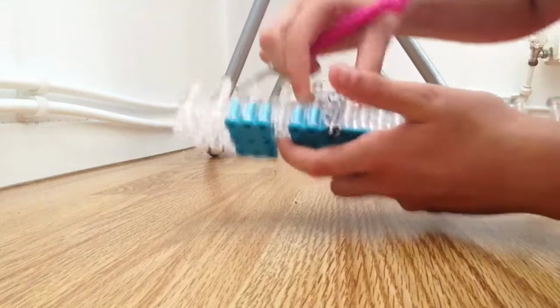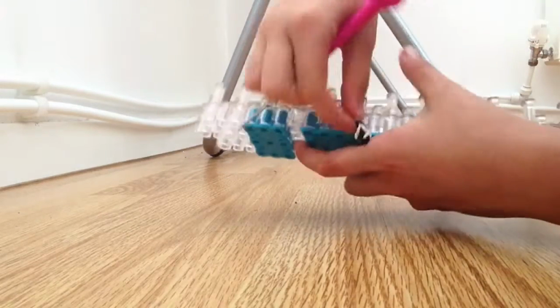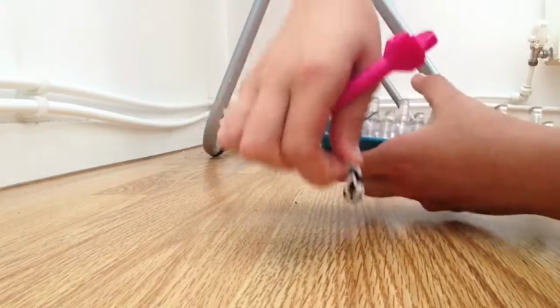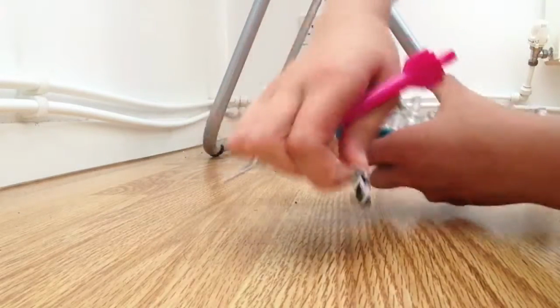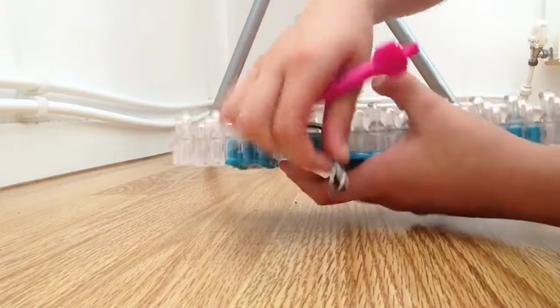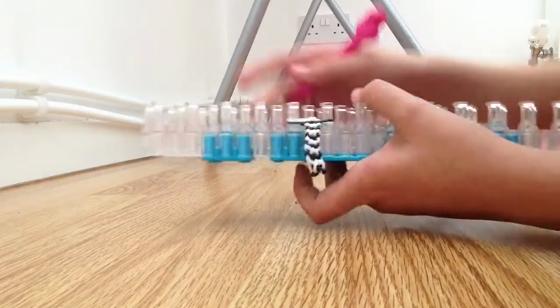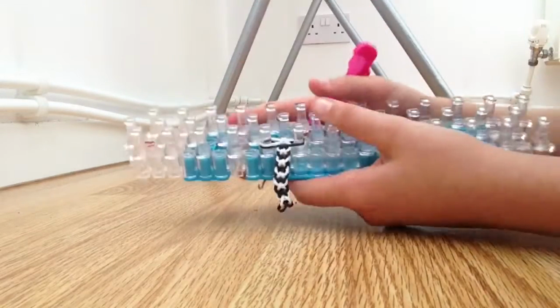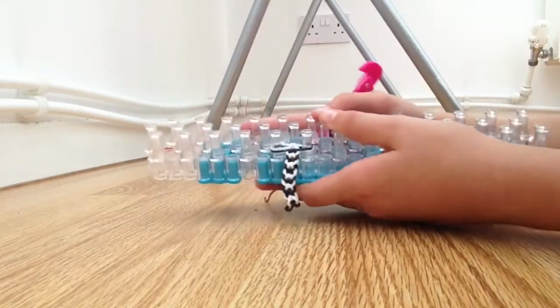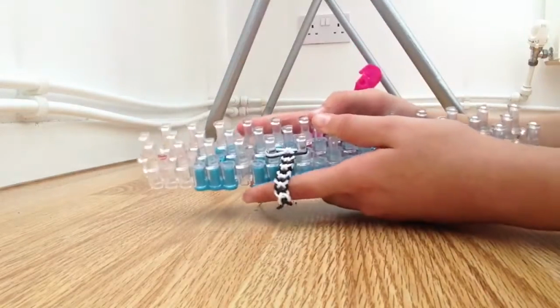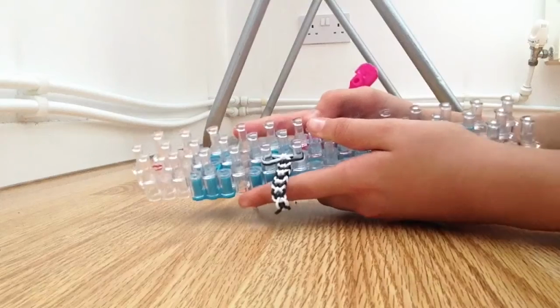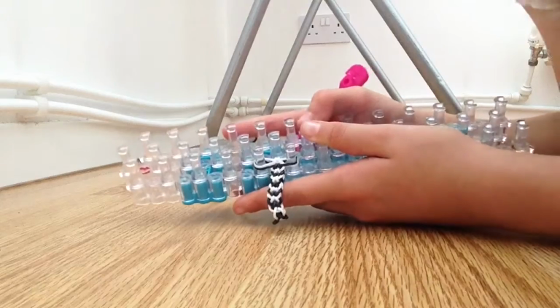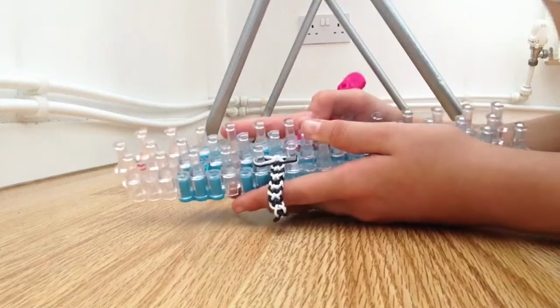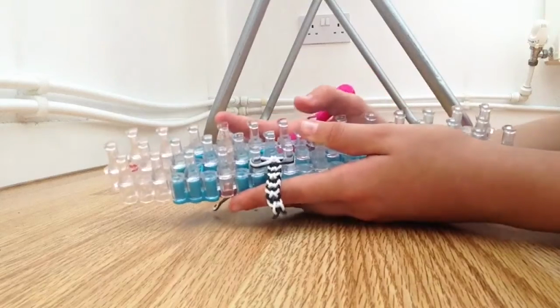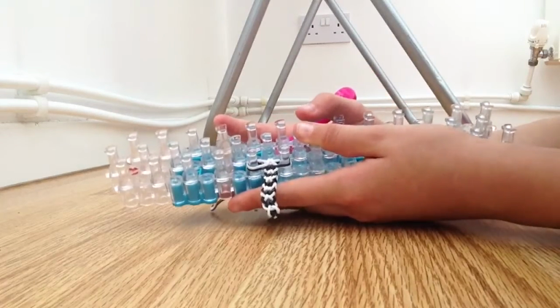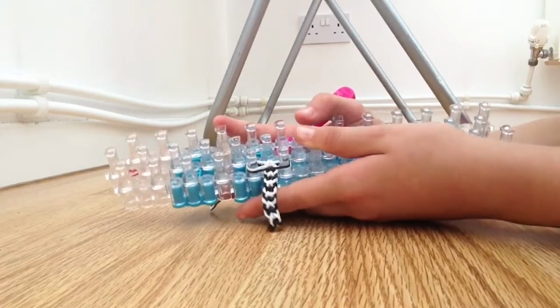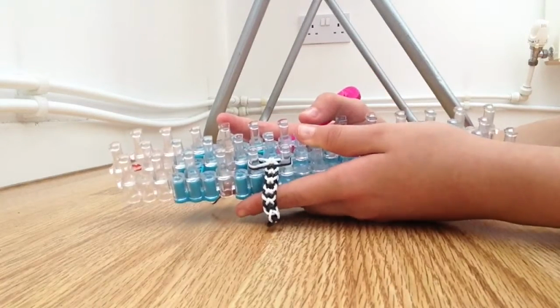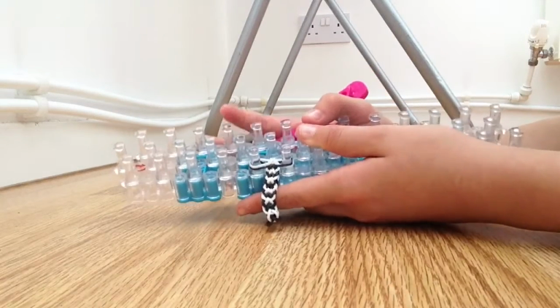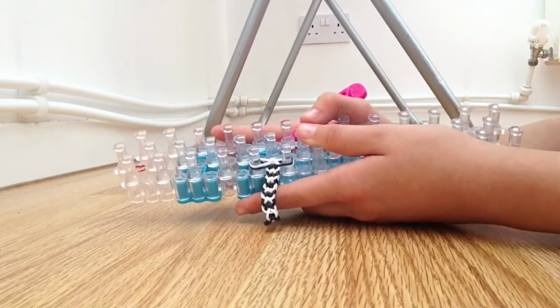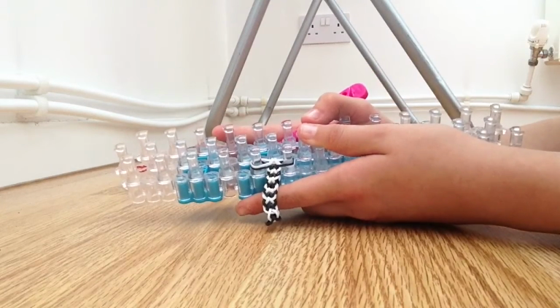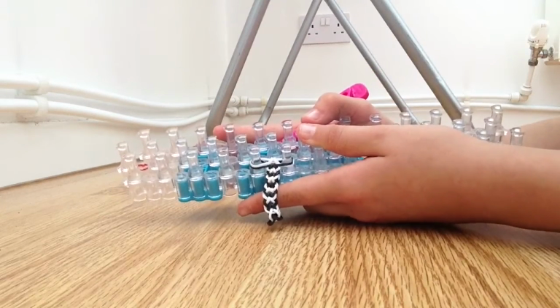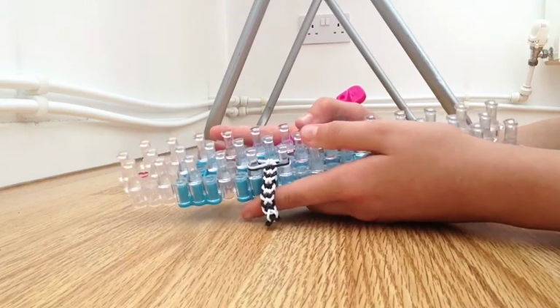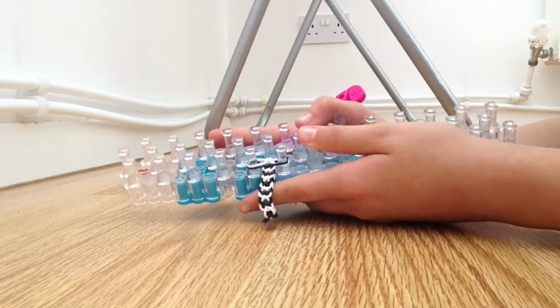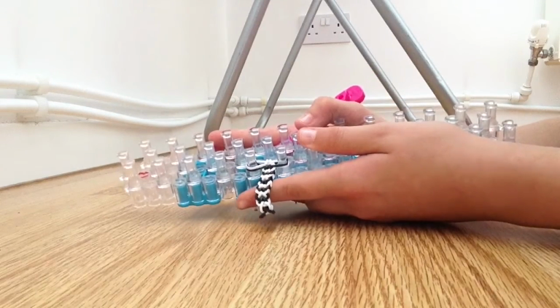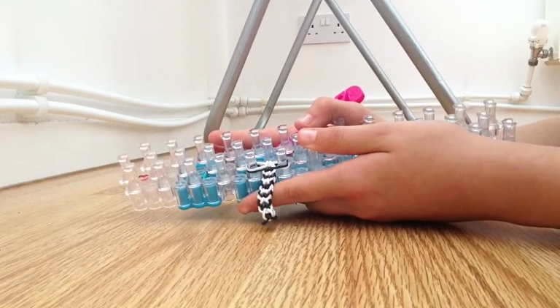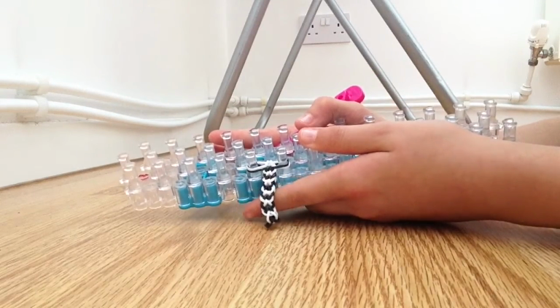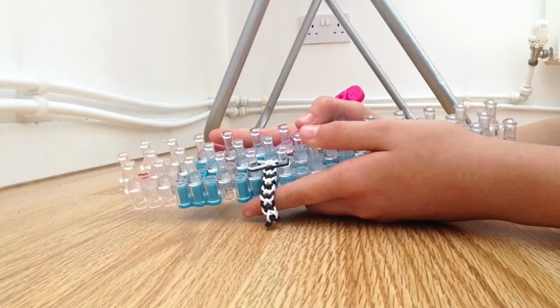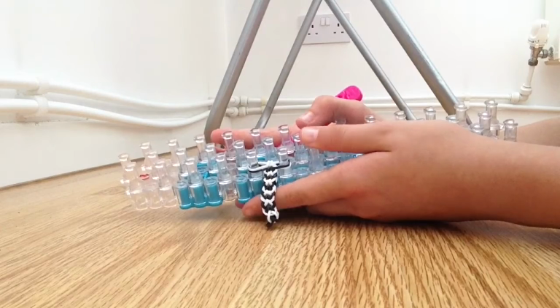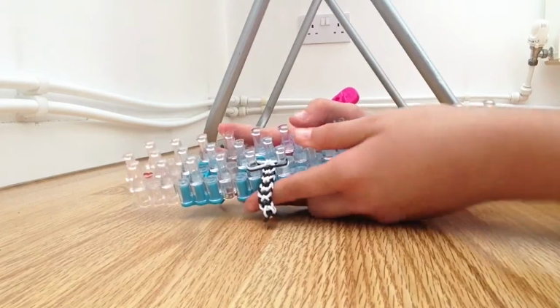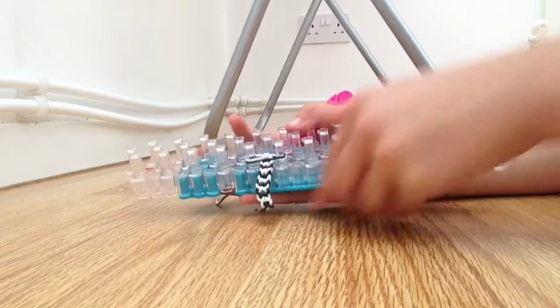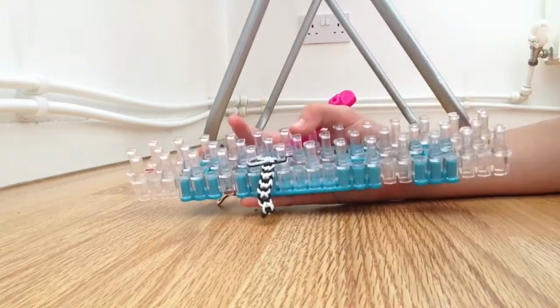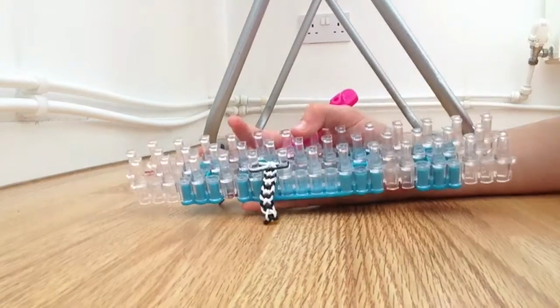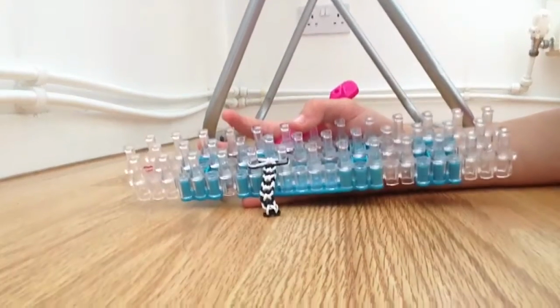I am now going to go off camera to make sure my bracelet is the right length so it can fit me. Rewatch parts of the video if you are struggling. I will be back when I have done that.